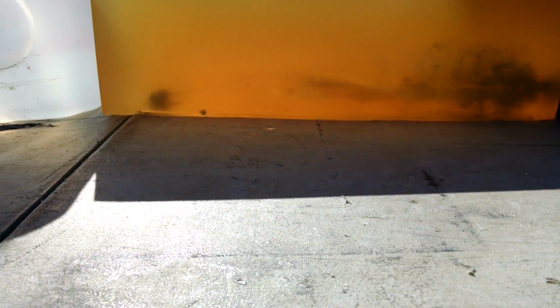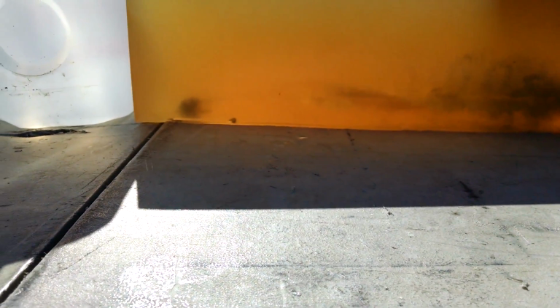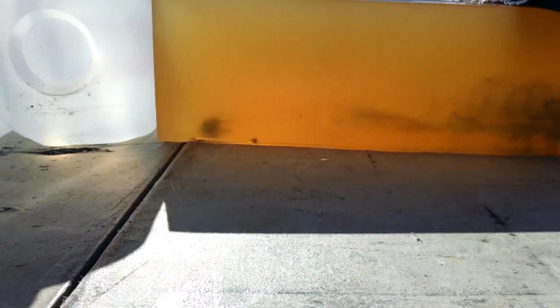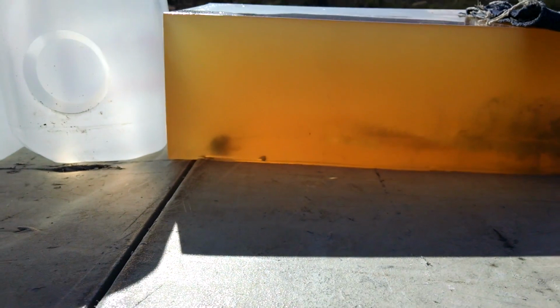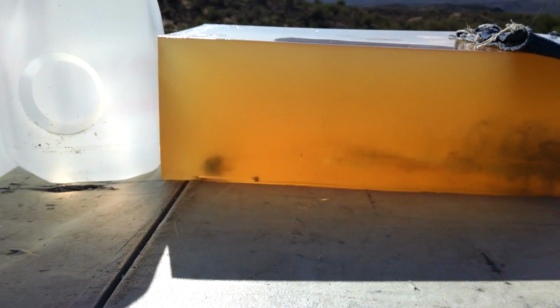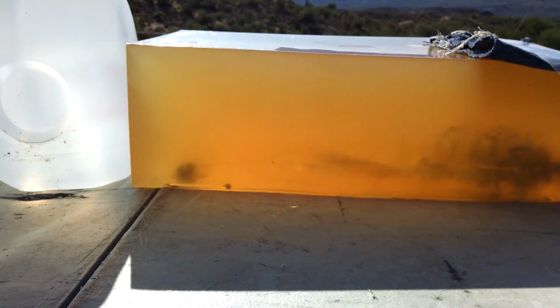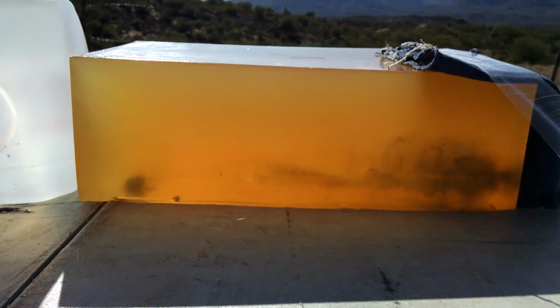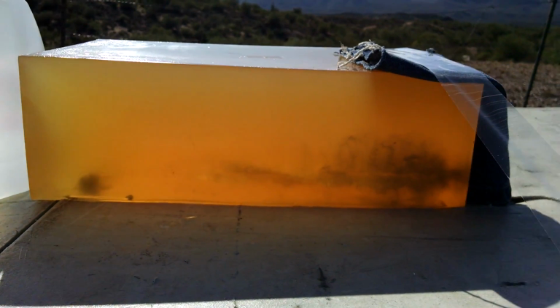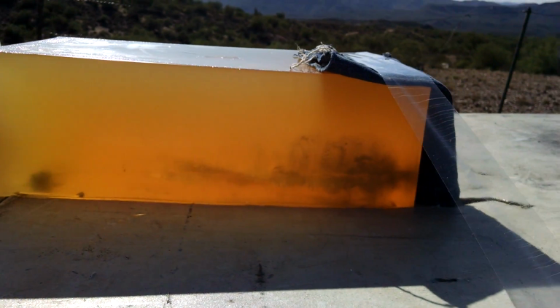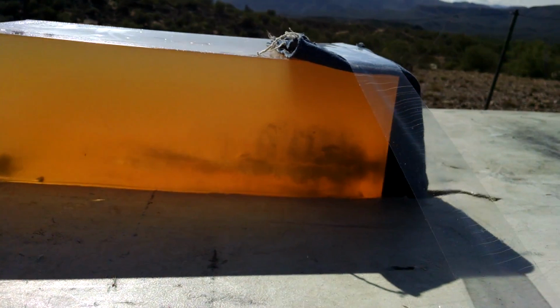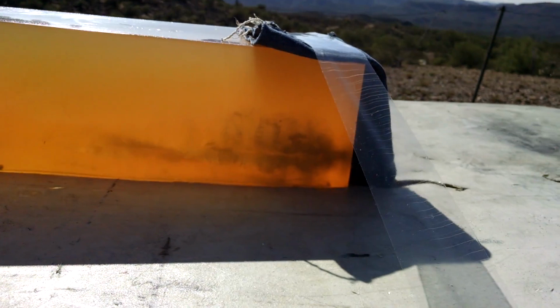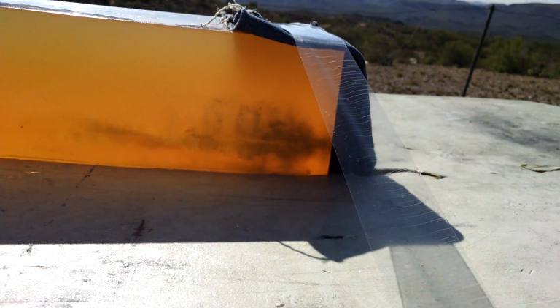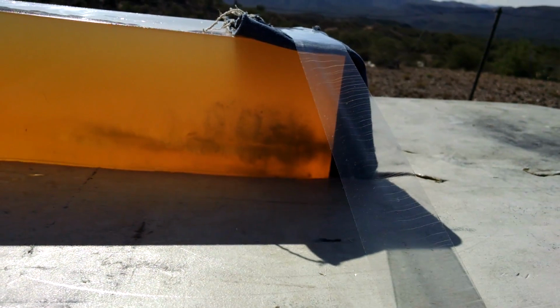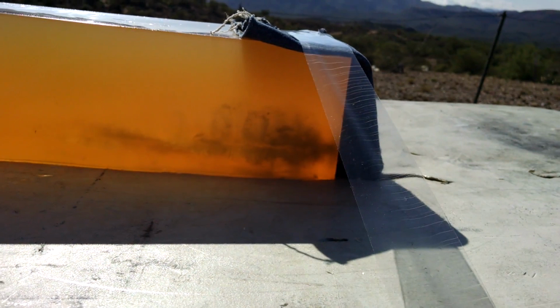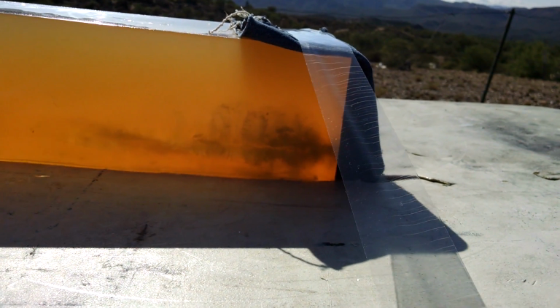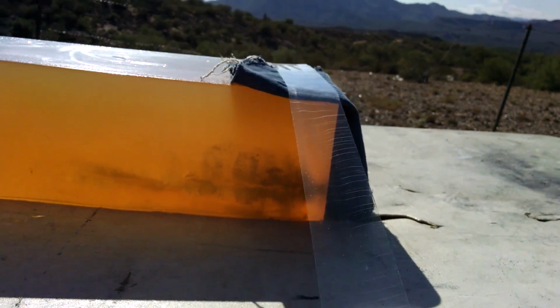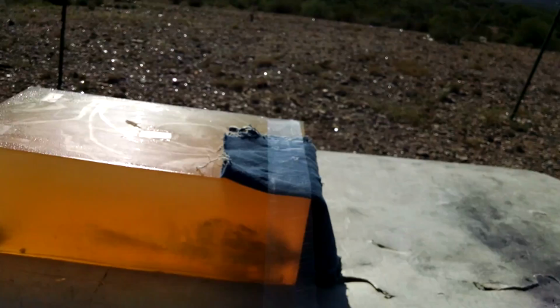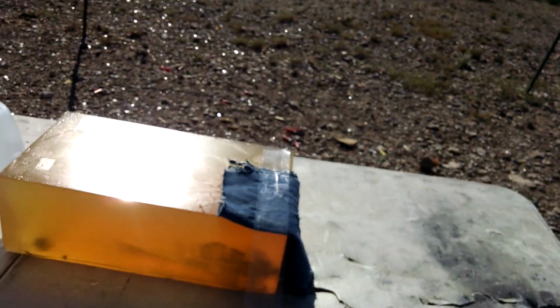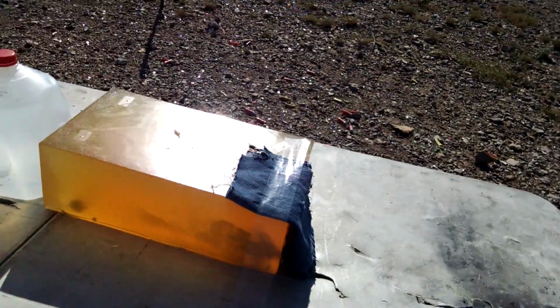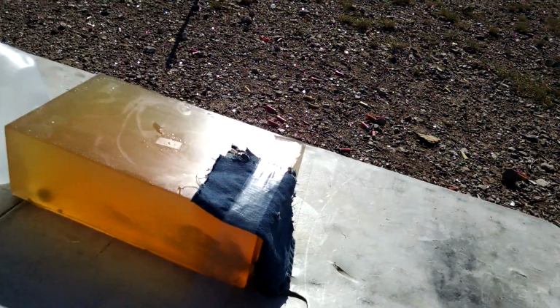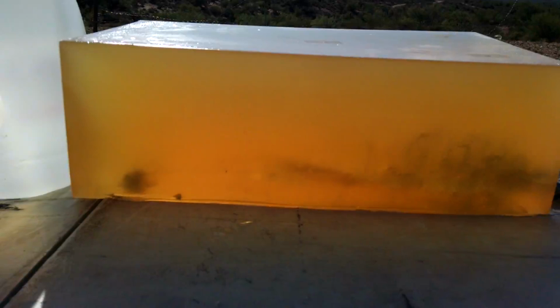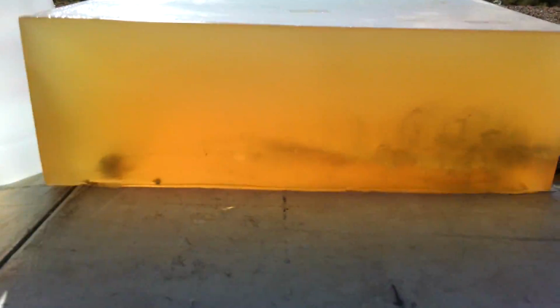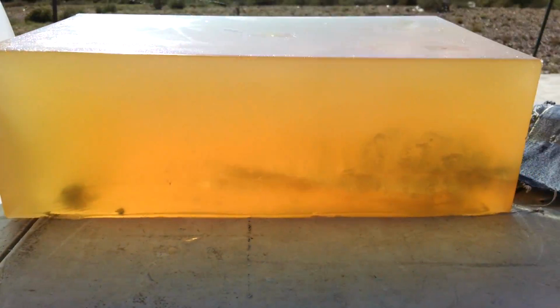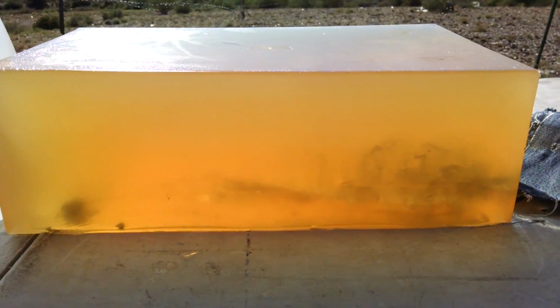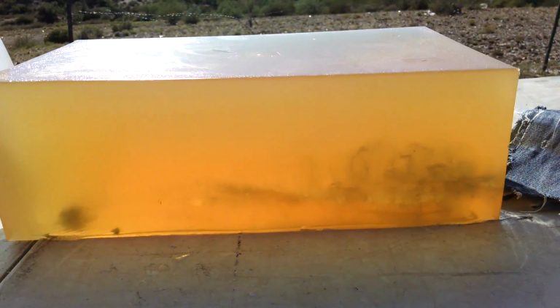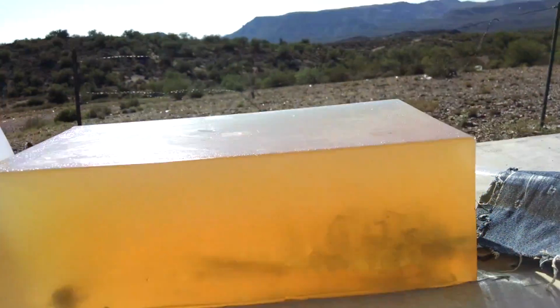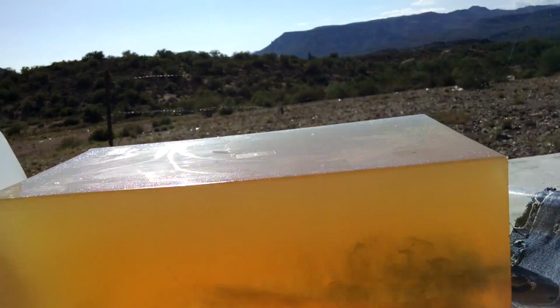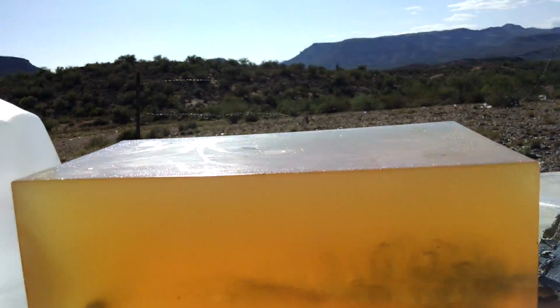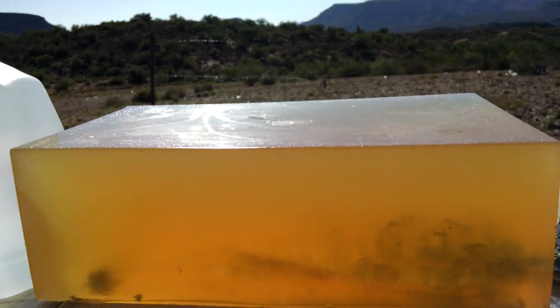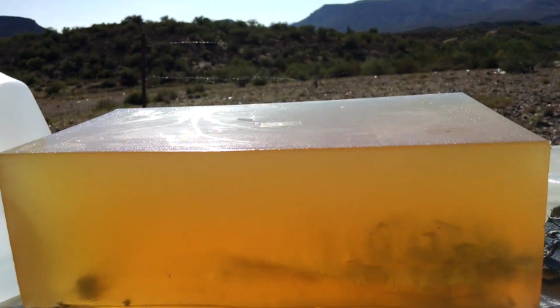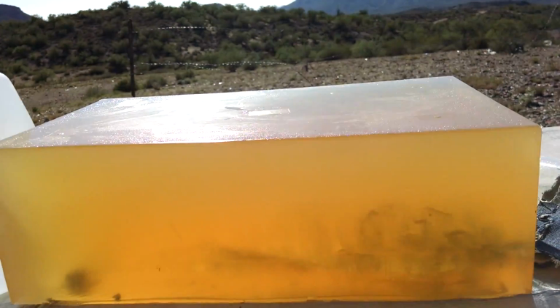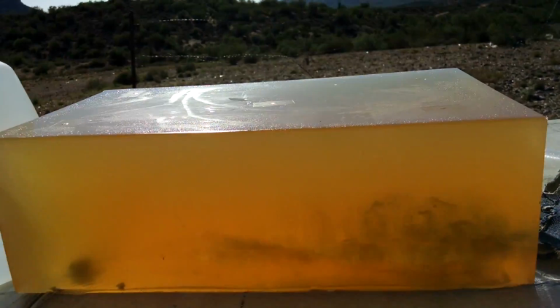Well, that was a little bit lower than I wanted. It just stayed in the block. Looks like it had great penetration — probably about 15 inches. The block is 16 inches long.